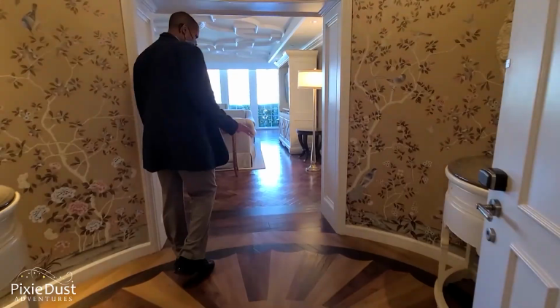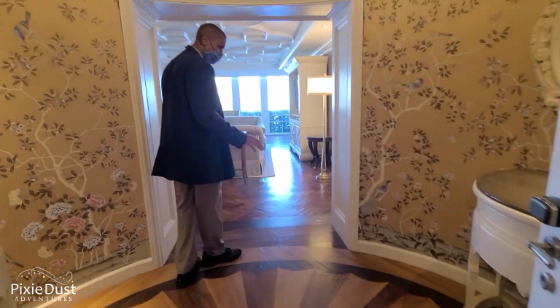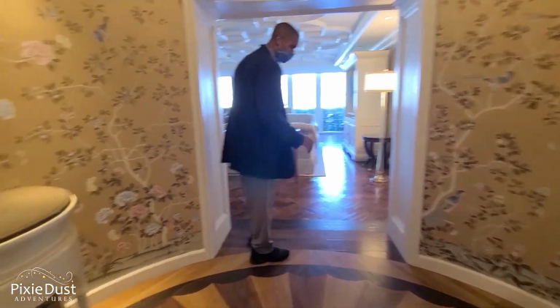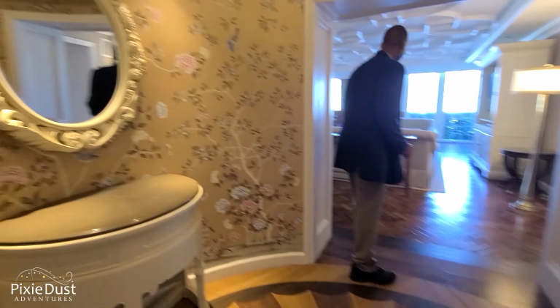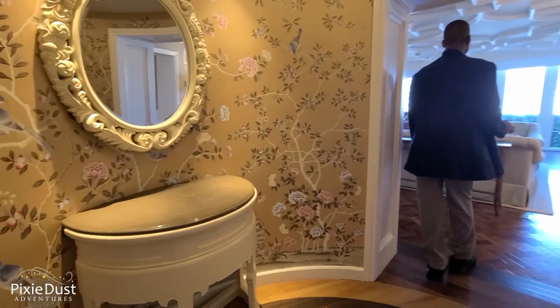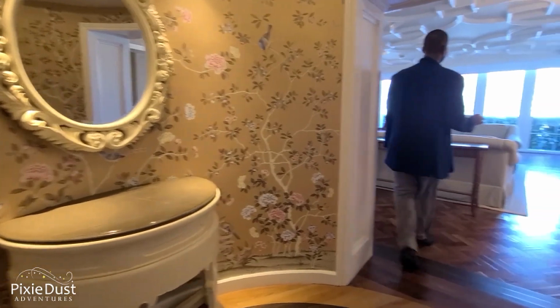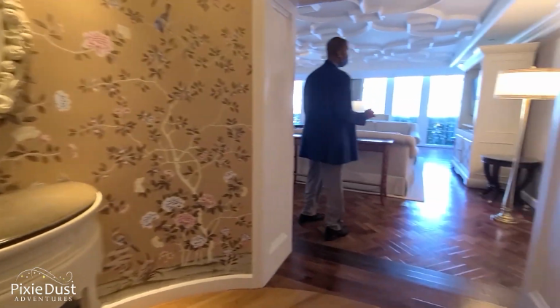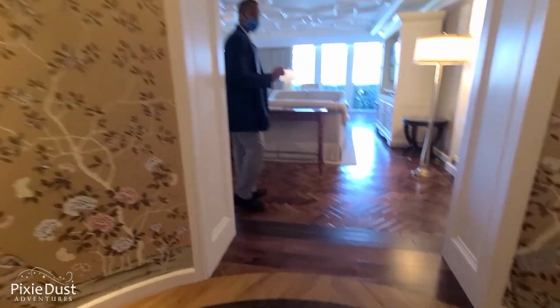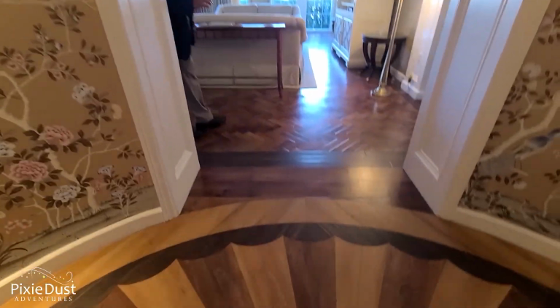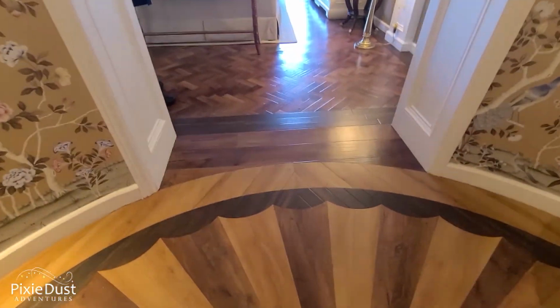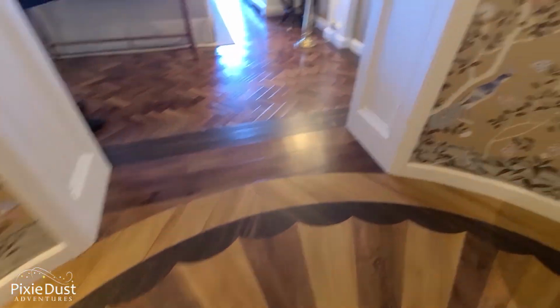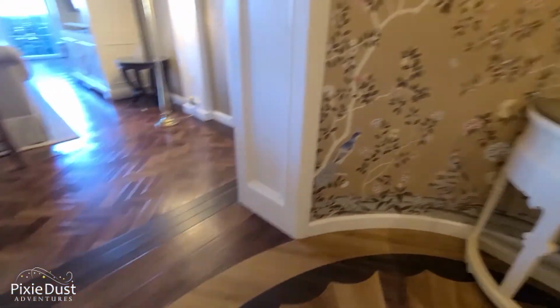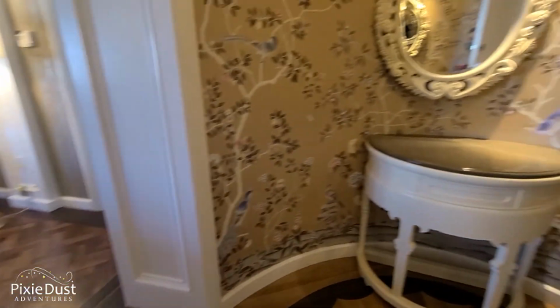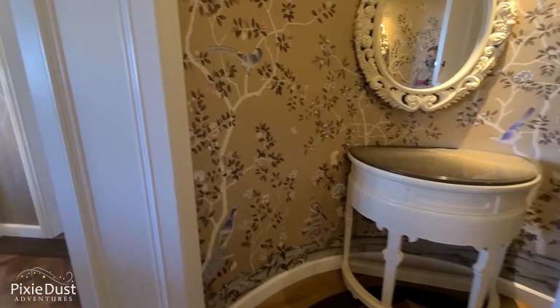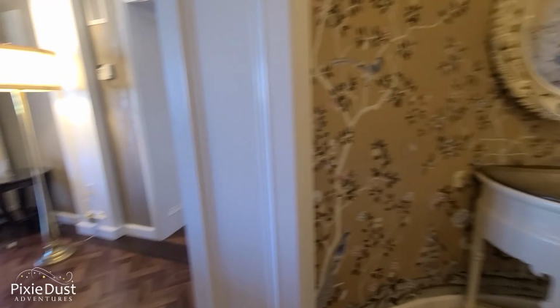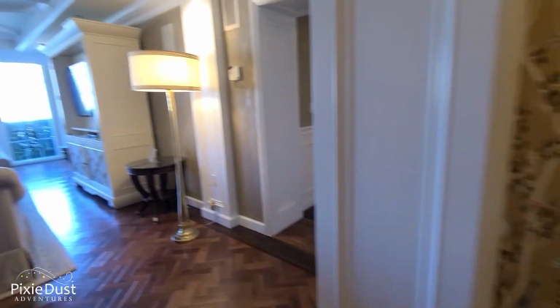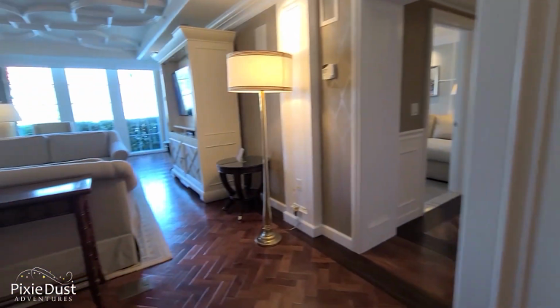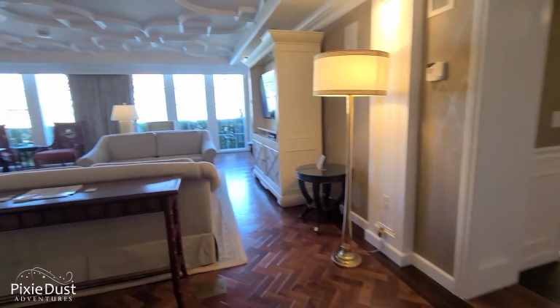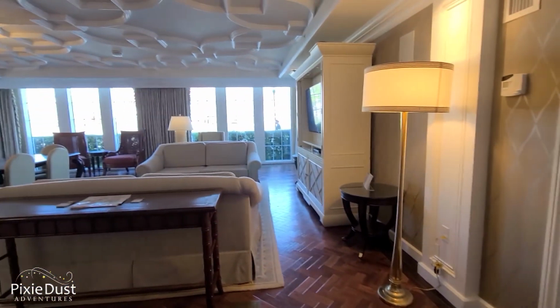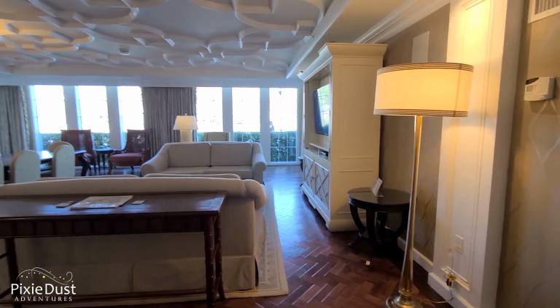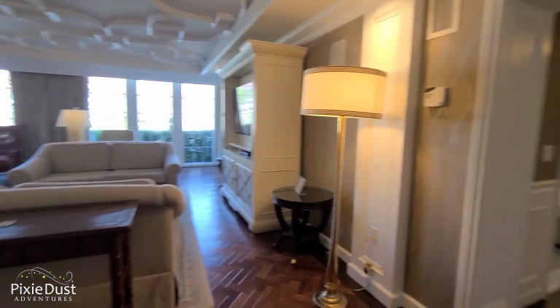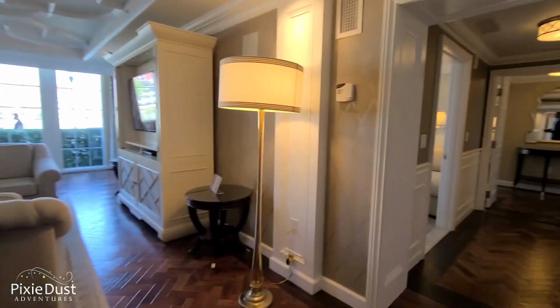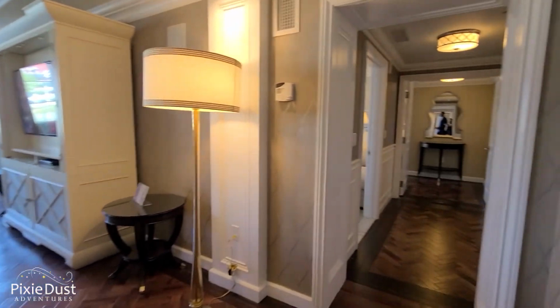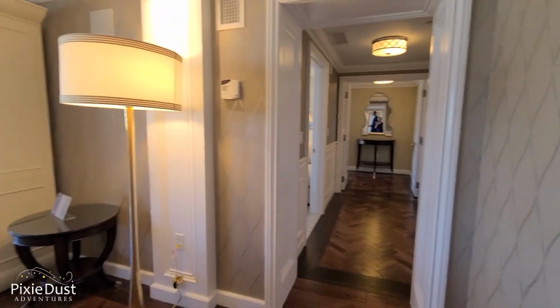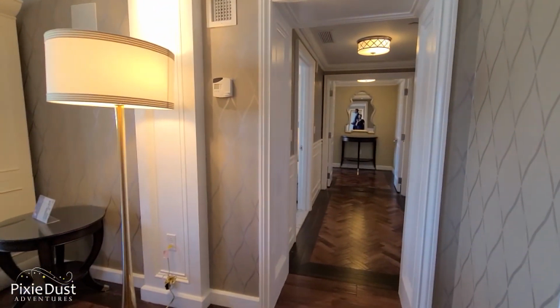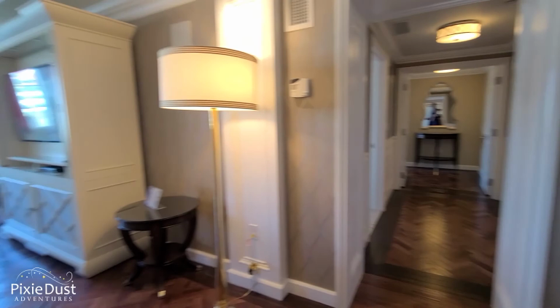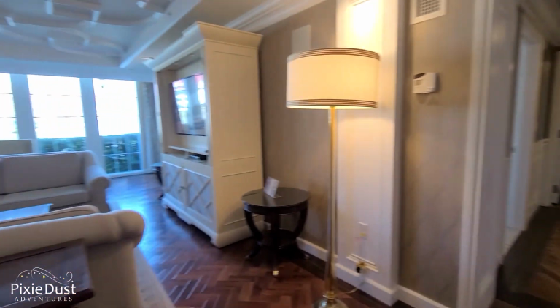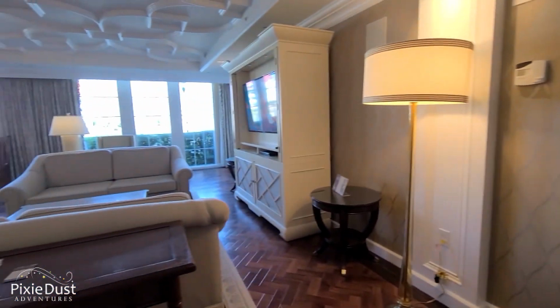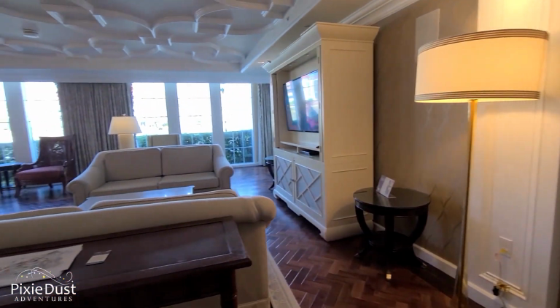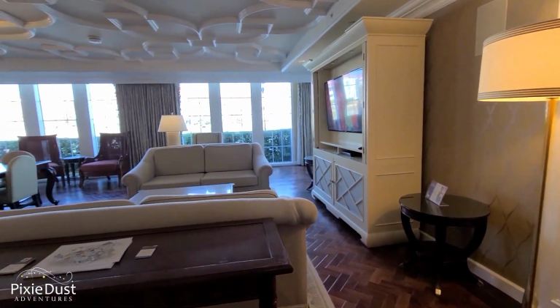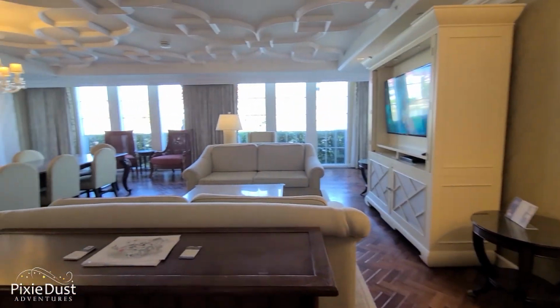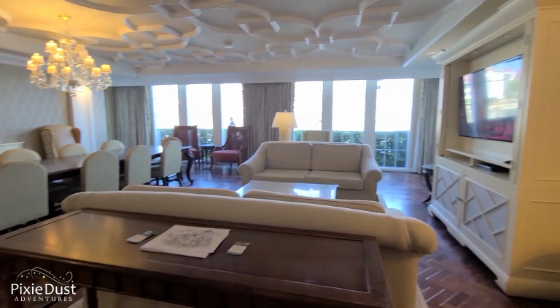There are only six of these on property. They're all stacked right on top of each other. We're lucky enough to have this one to show our guests — which is one of the silver linings of the situation of having low occupancy right now.